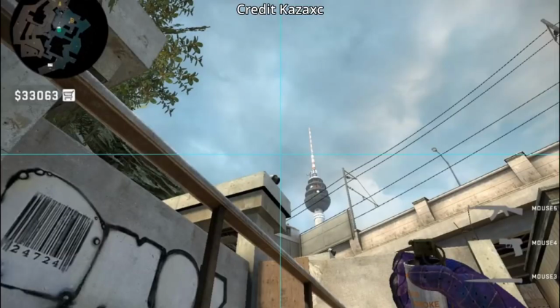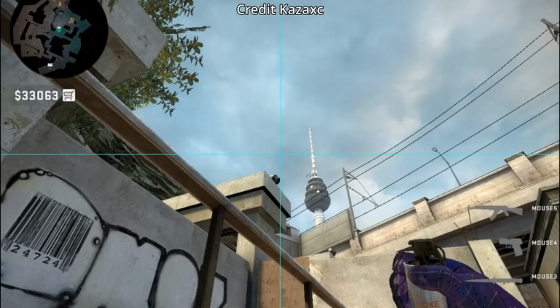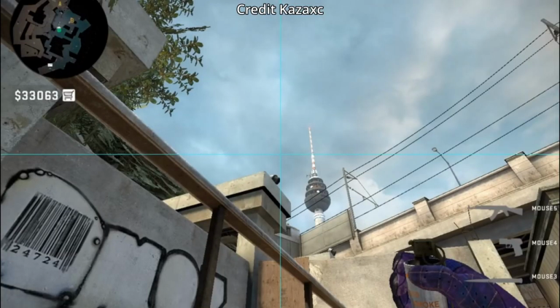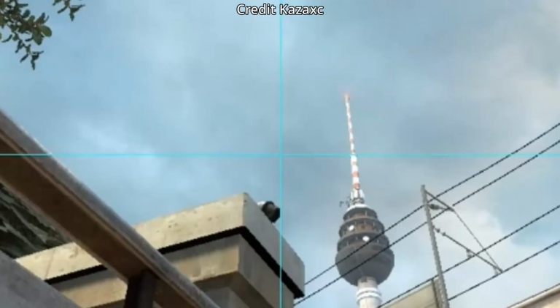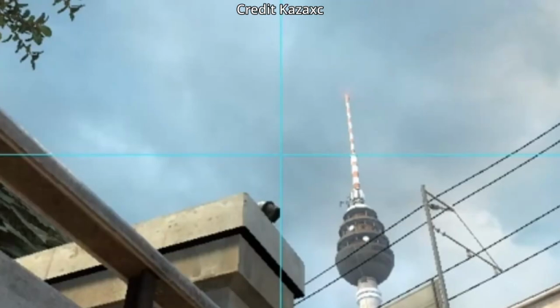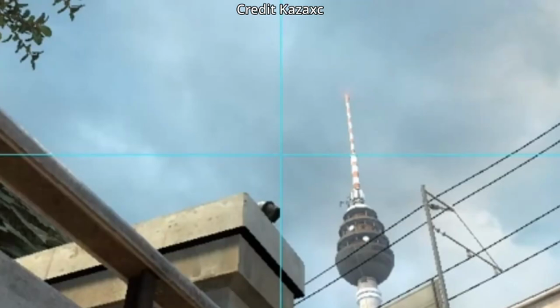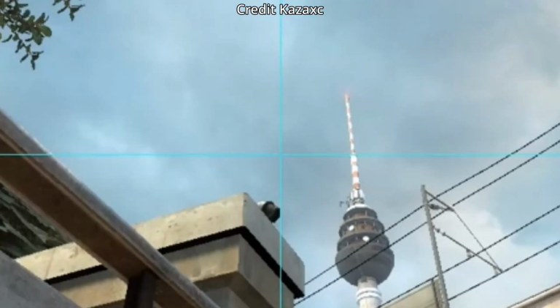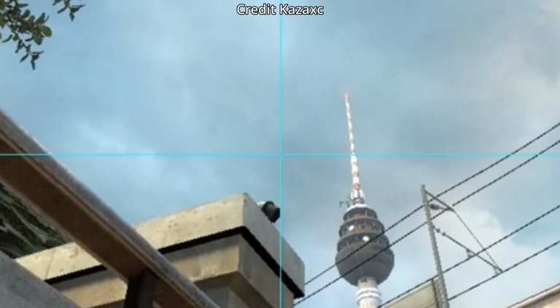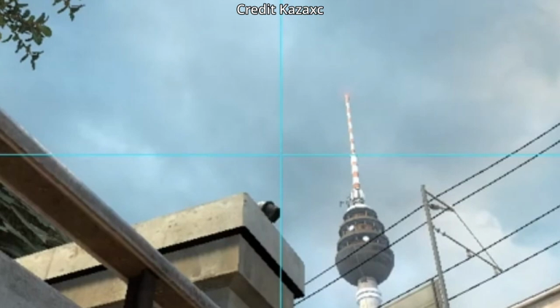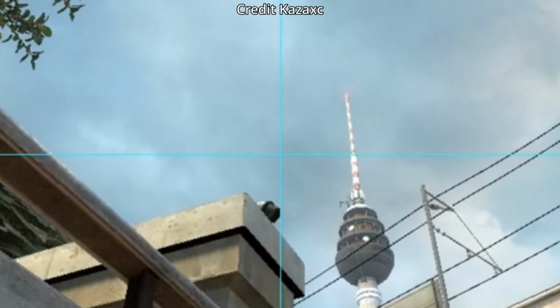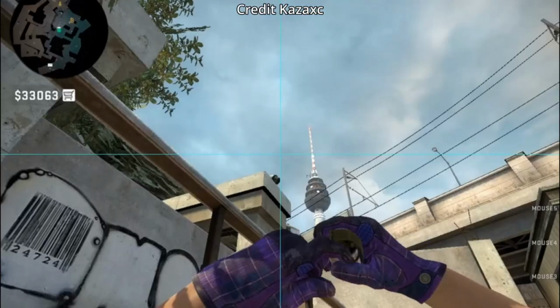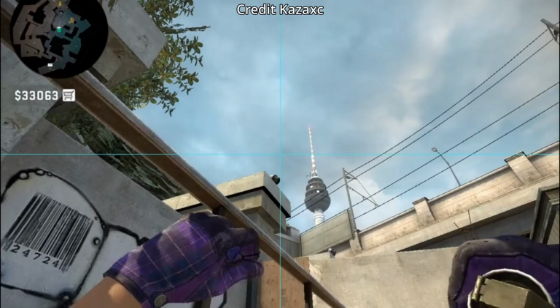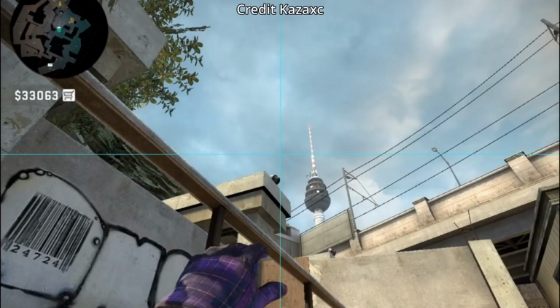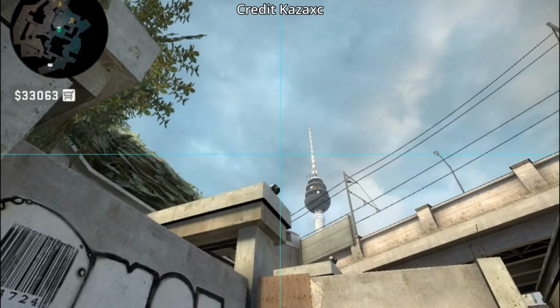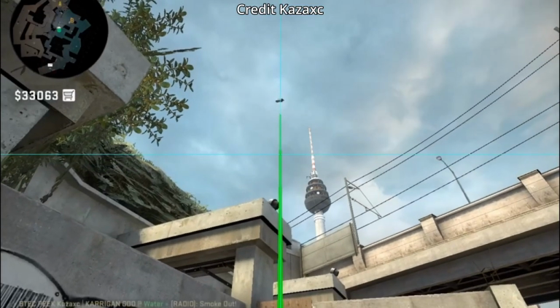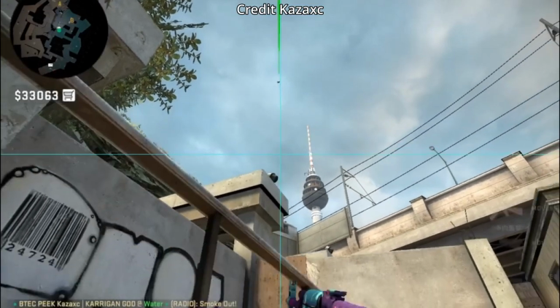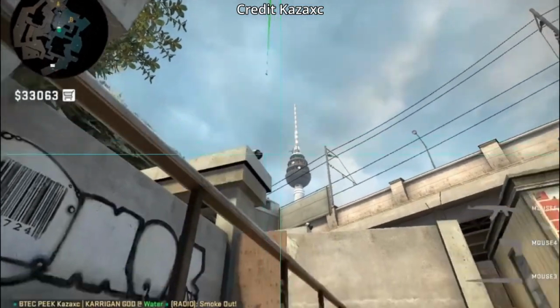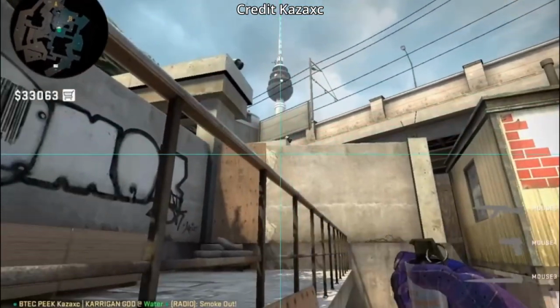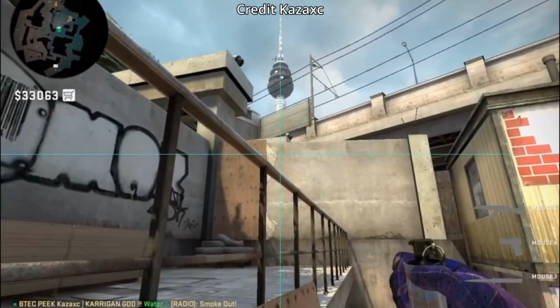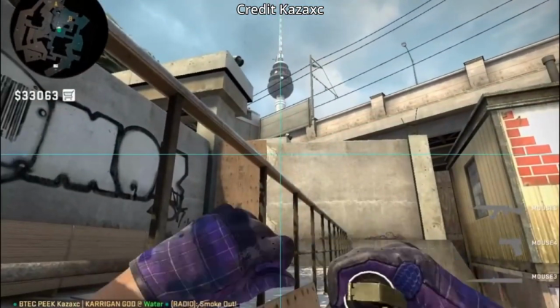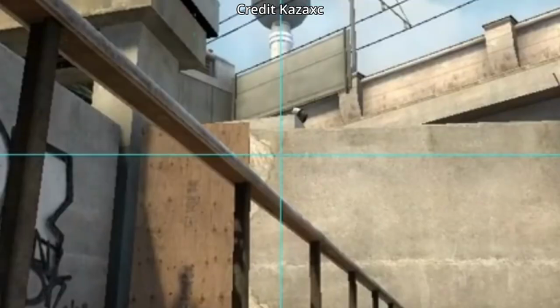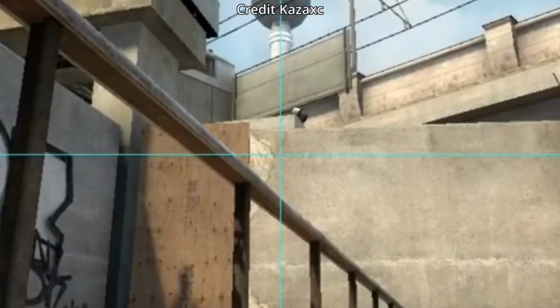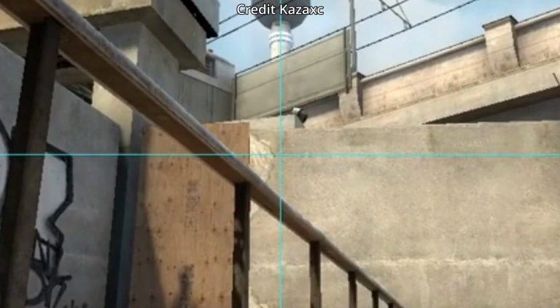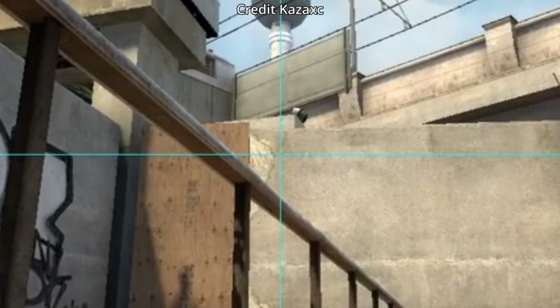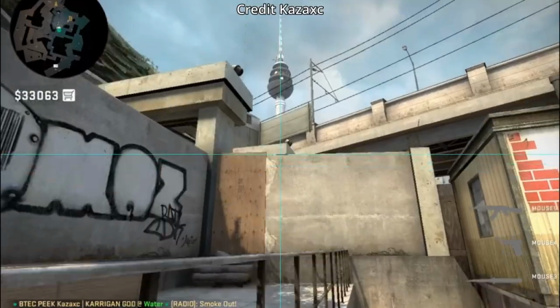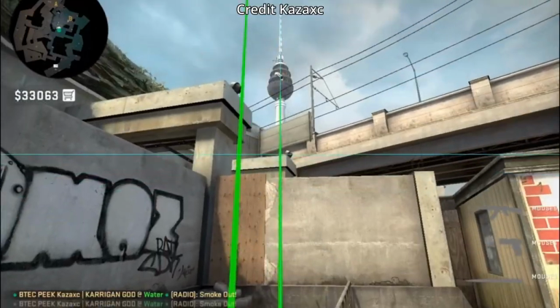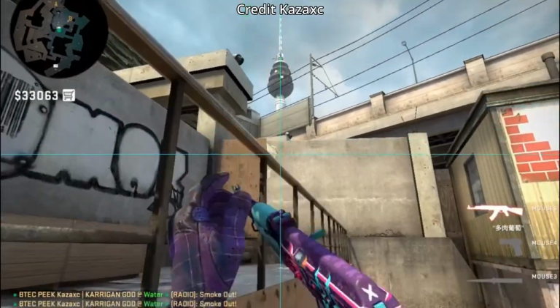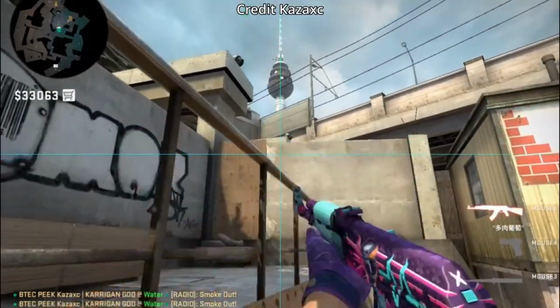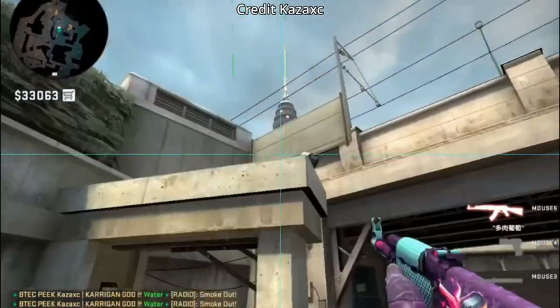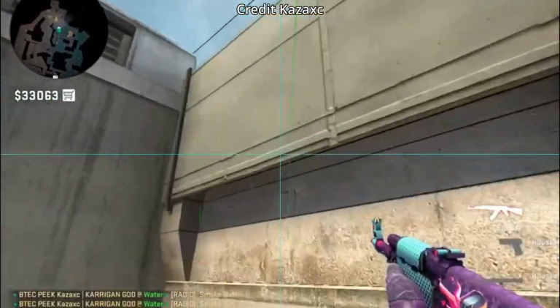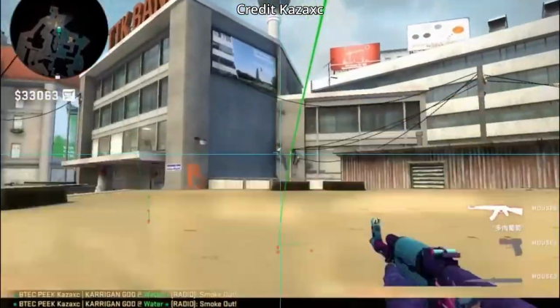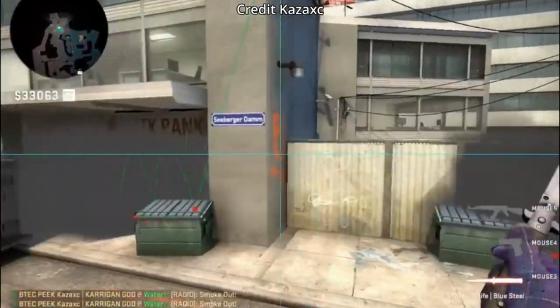A smokes from water: stay behind the B sign. For the bank smoke, aim as shown, then jump throw. For the jump-up smoke, put your crosshair at this part of the wall, then jump throw. Now you have two ways to fake A.